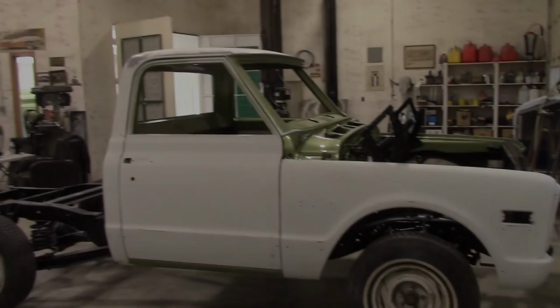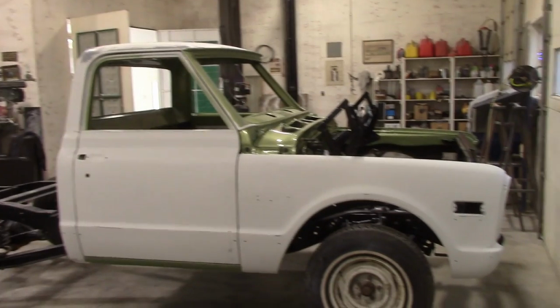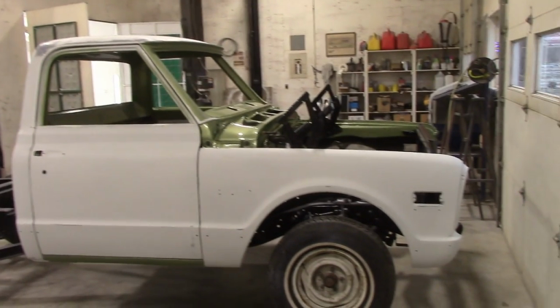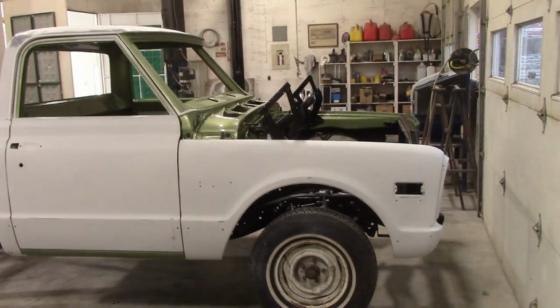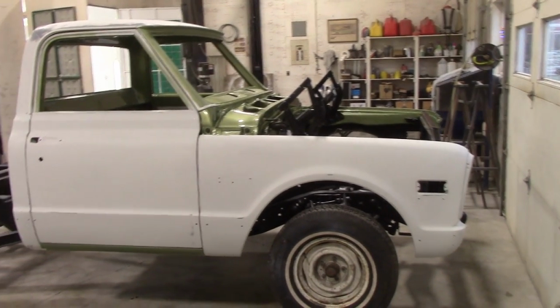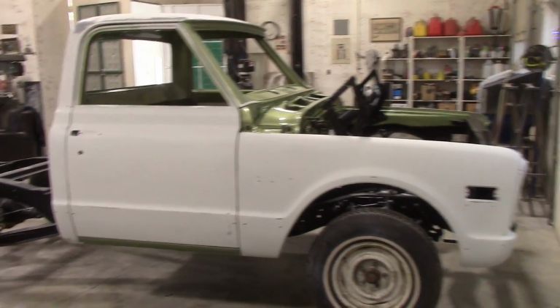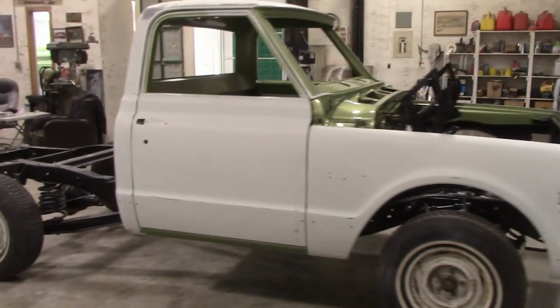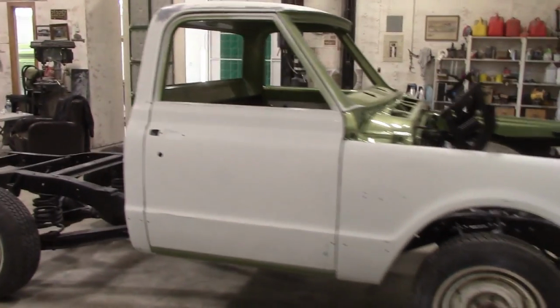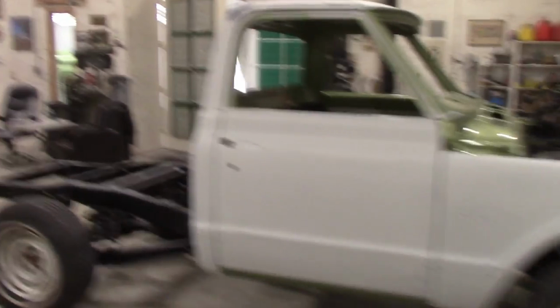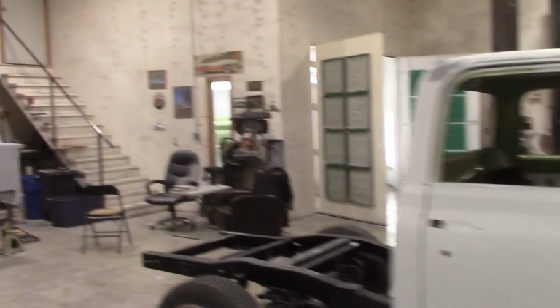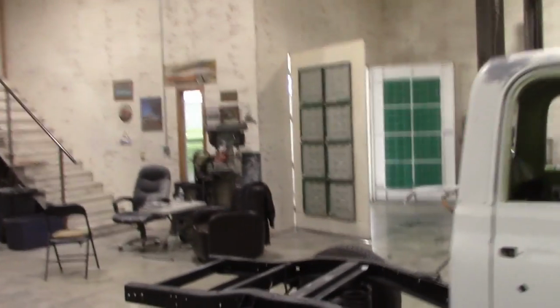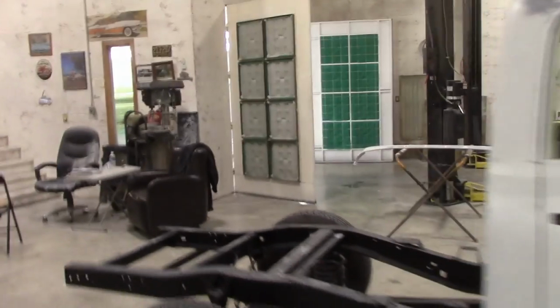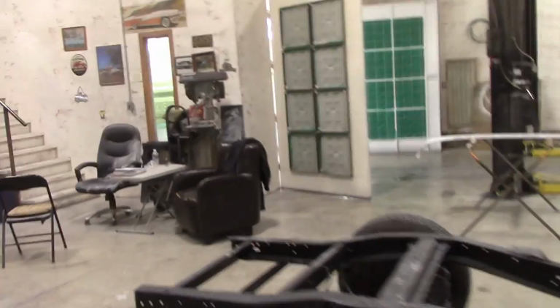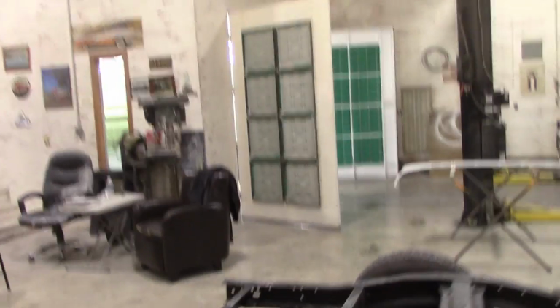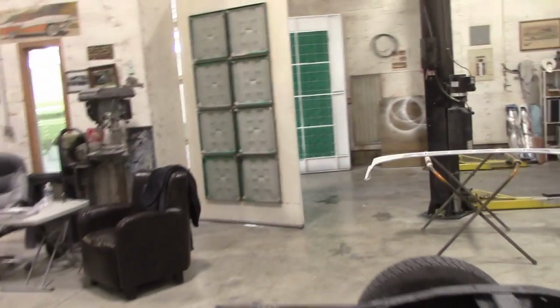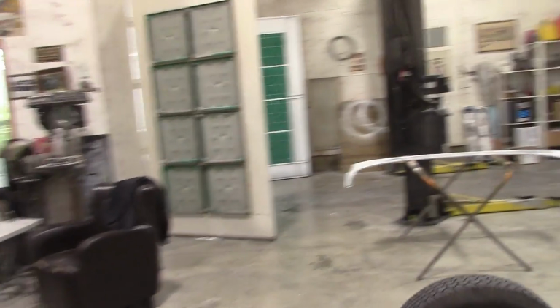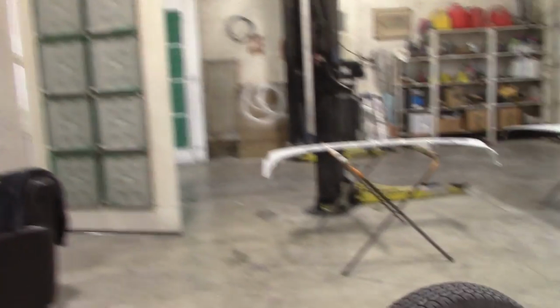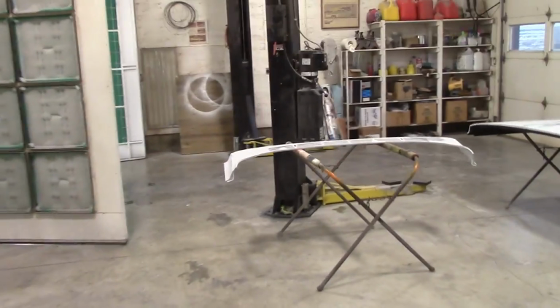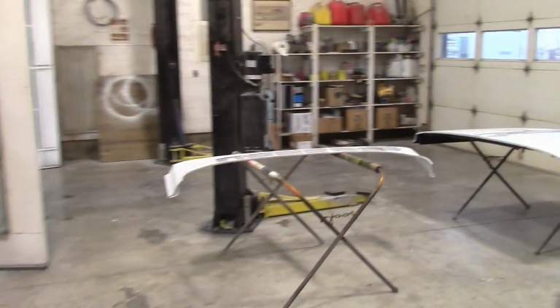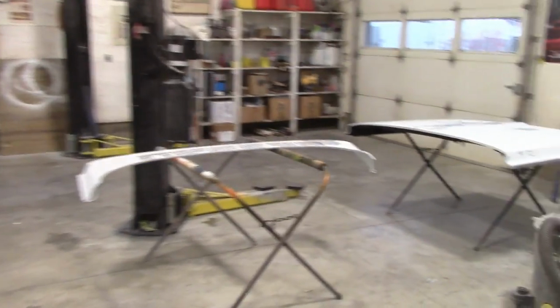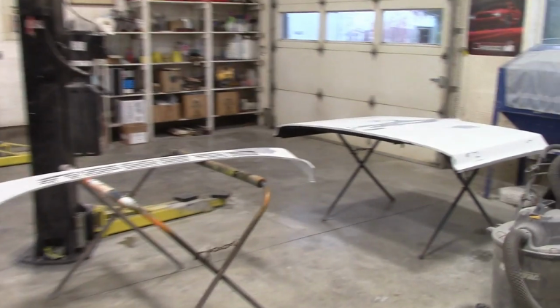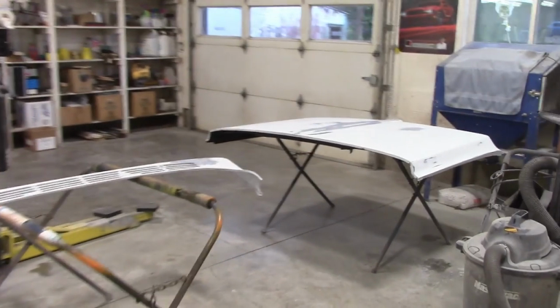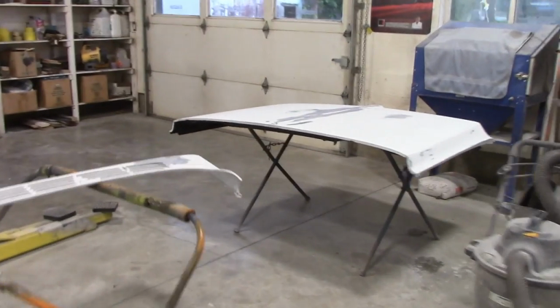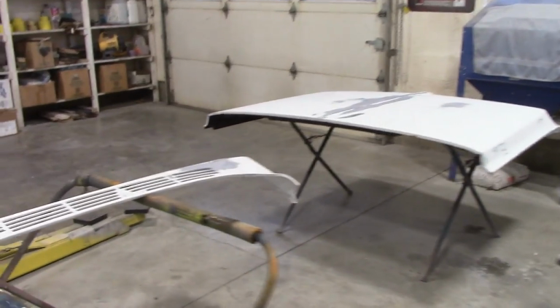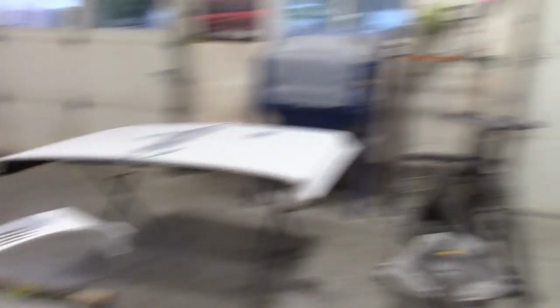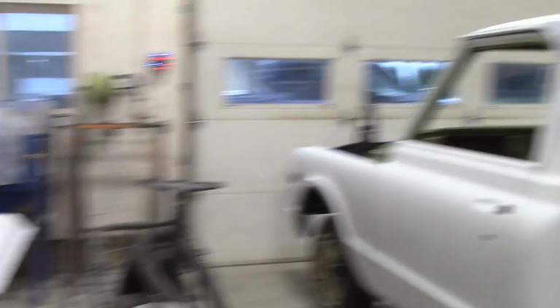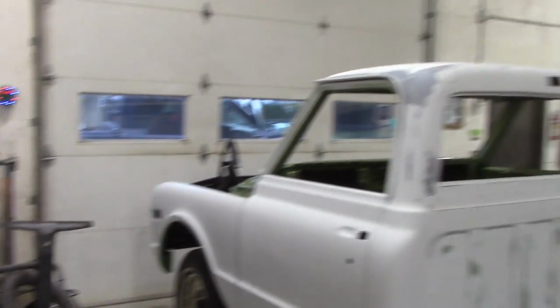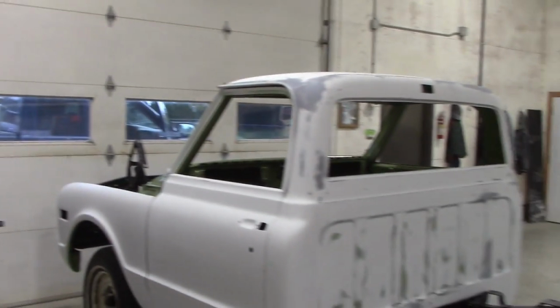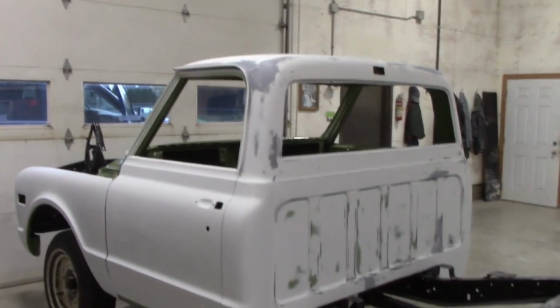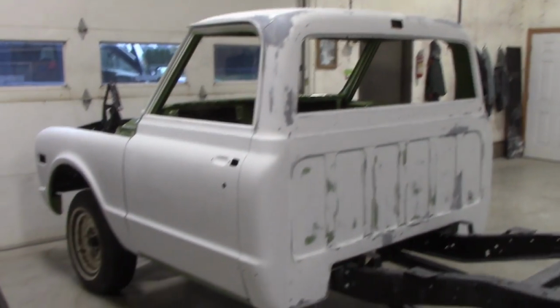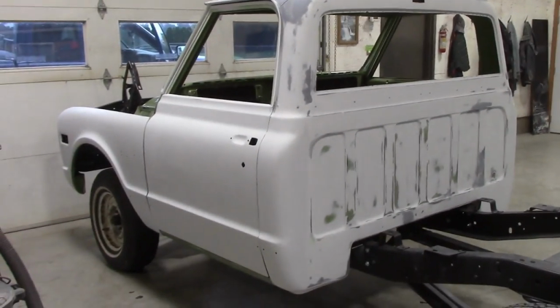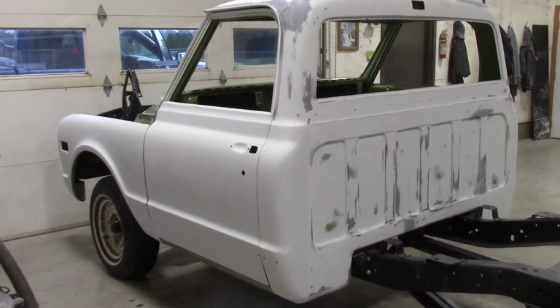The truck is sitting here at the paint booth. Last night we painted the box — there's the hood and the cowl. The hood and the cowl are going to be tonight with the truck itself. Remember, this truck is two-tone: the top is white,